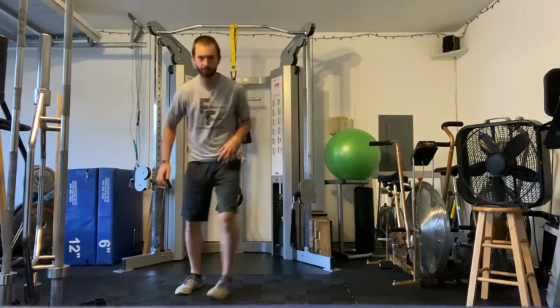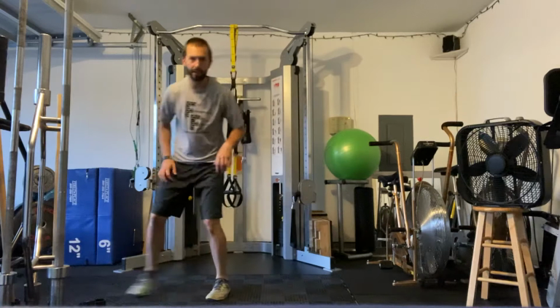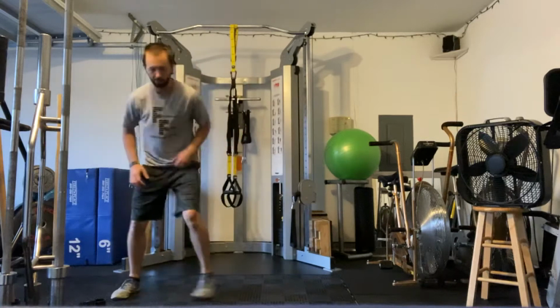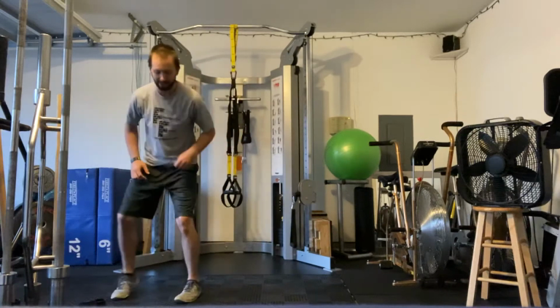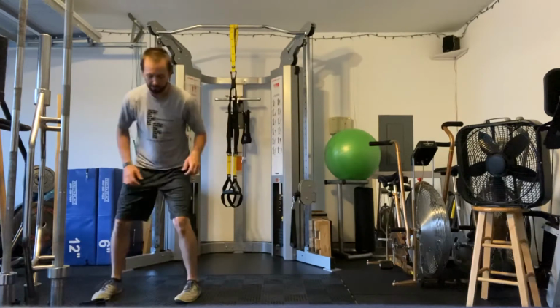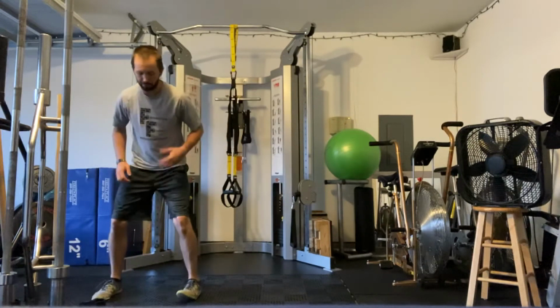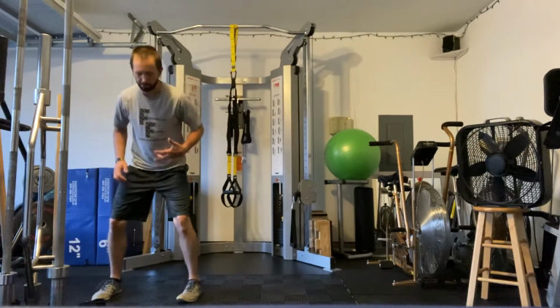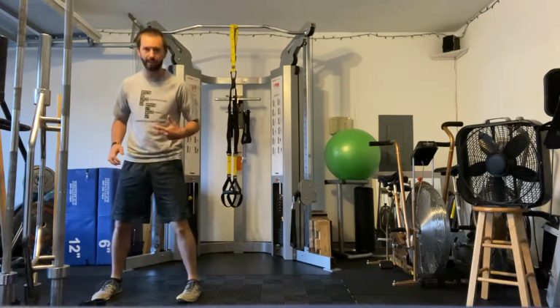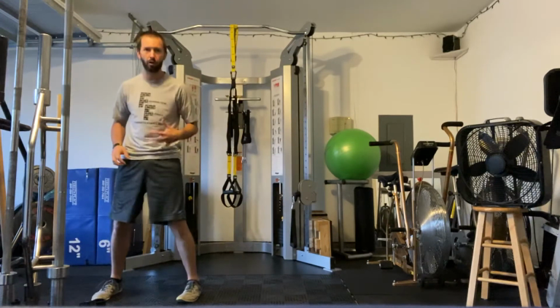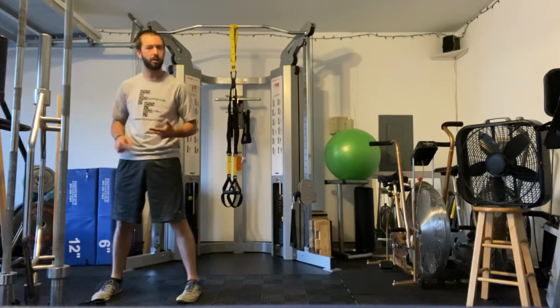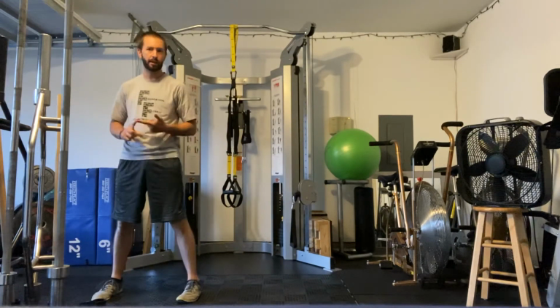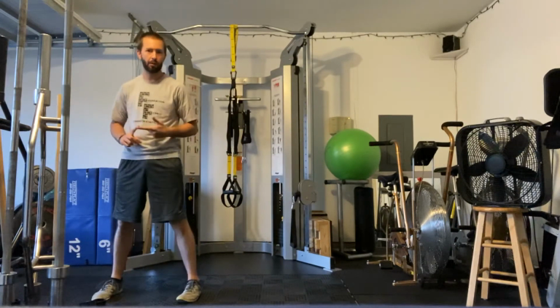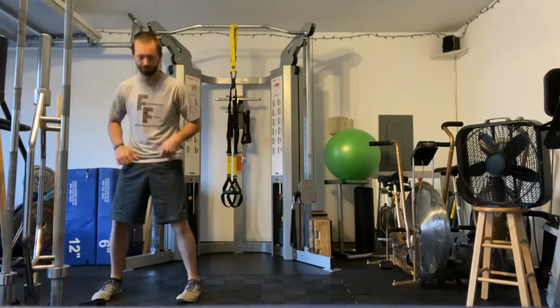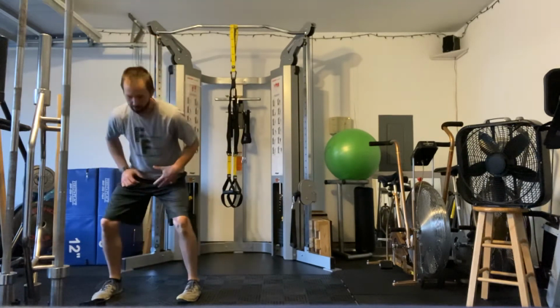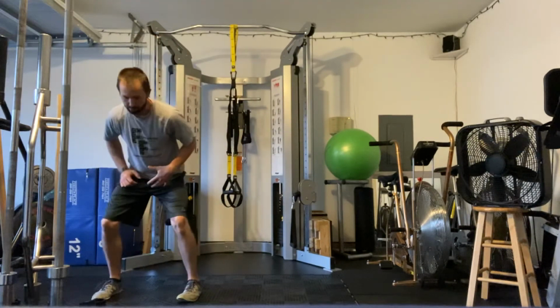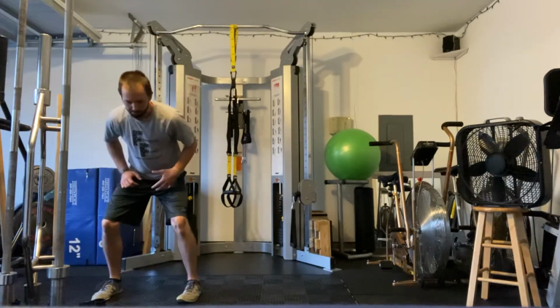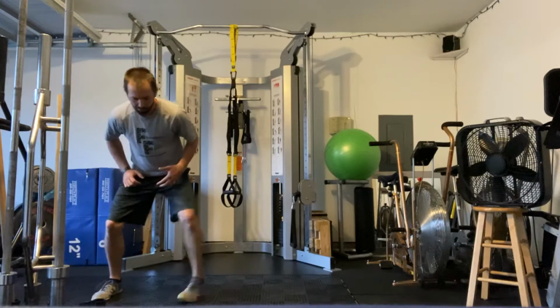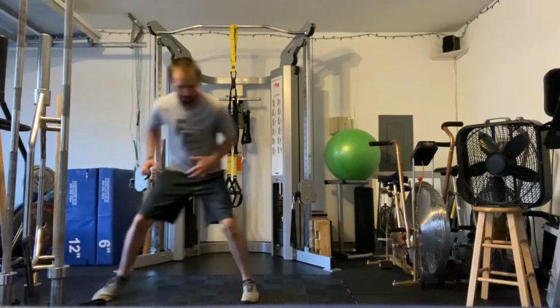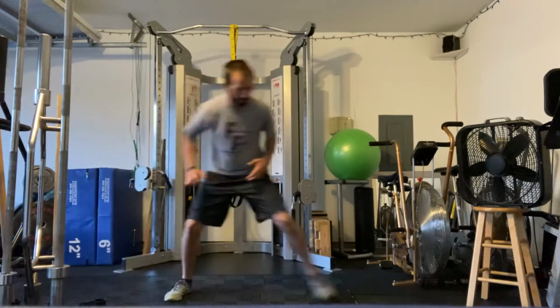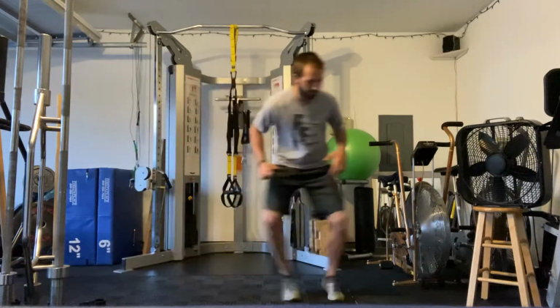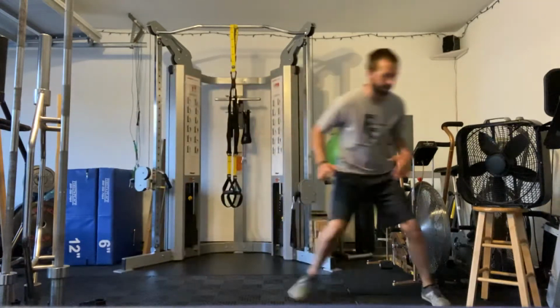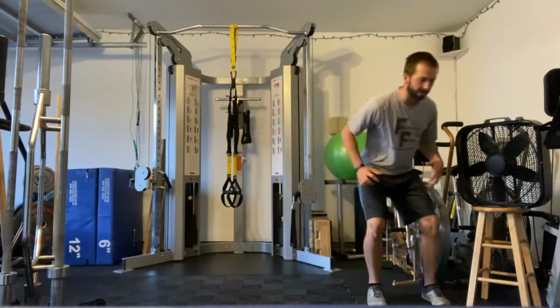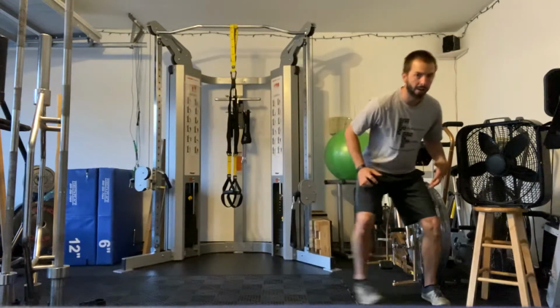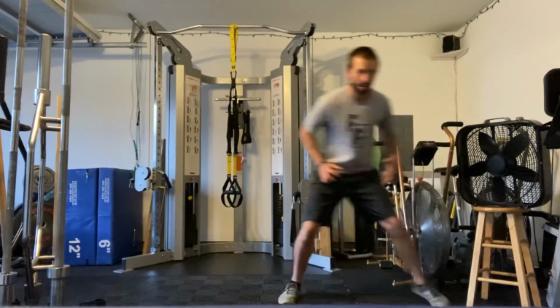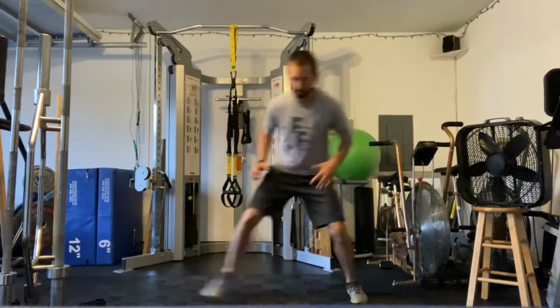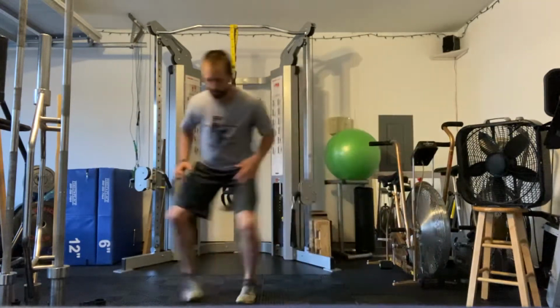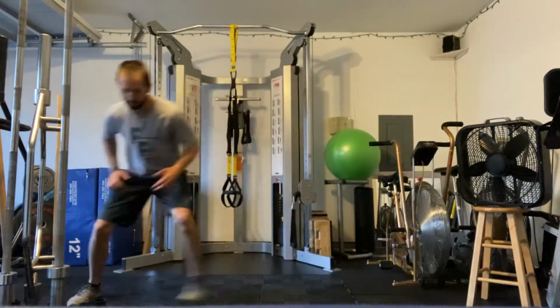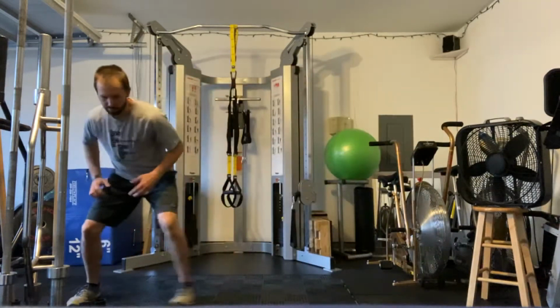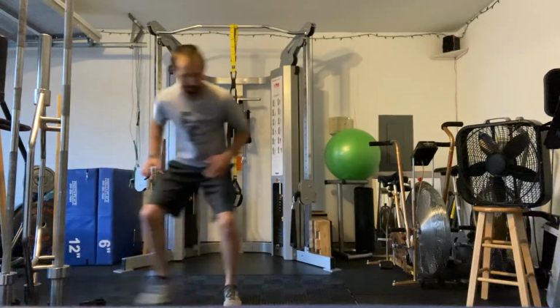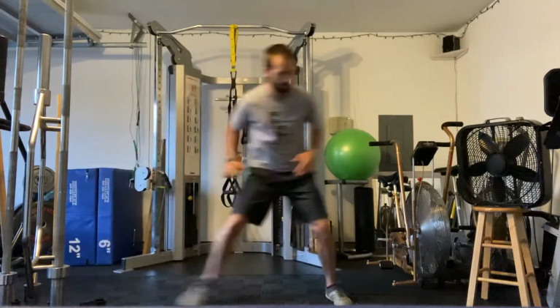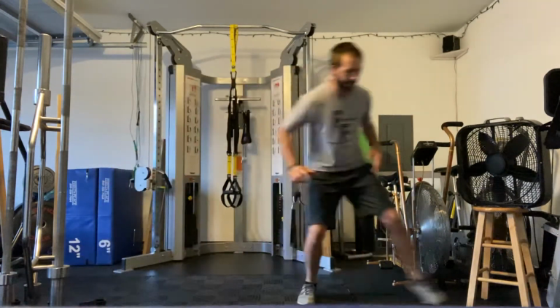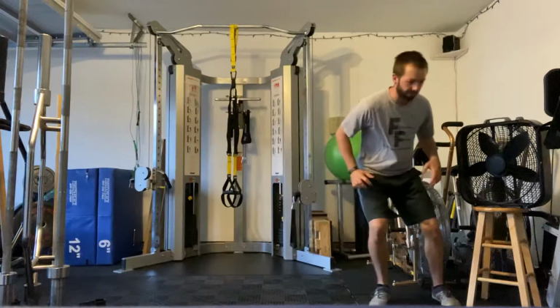So it's a lateral shuffle. I'm going to stay low — you've got a few options here. You can just shuffle over to the end of the band and go back and forth.